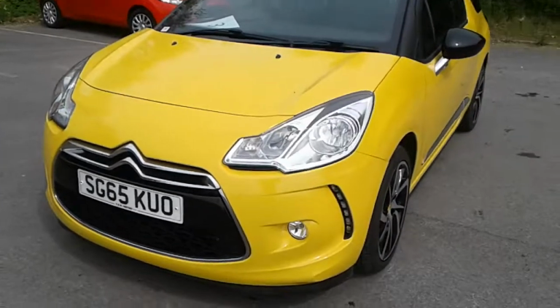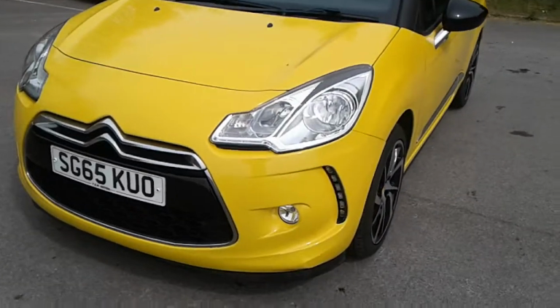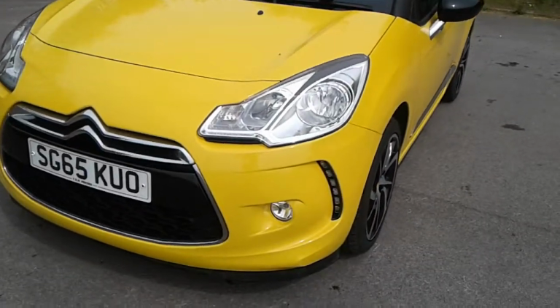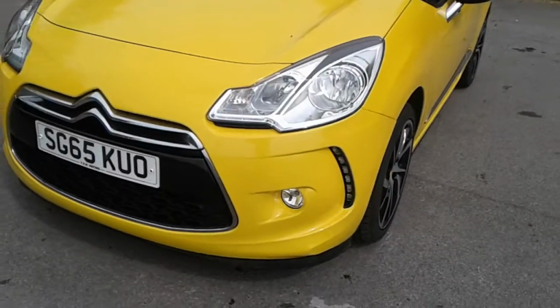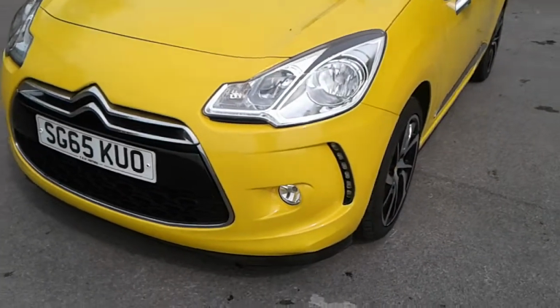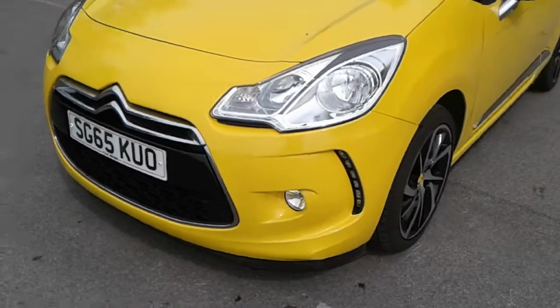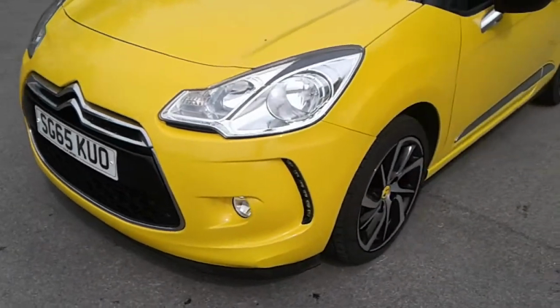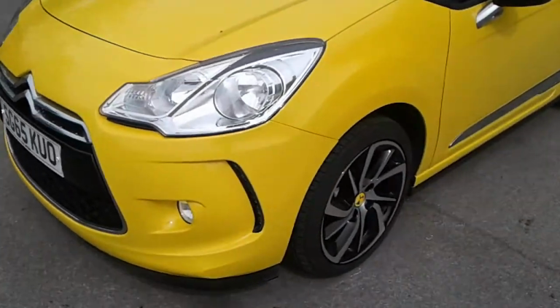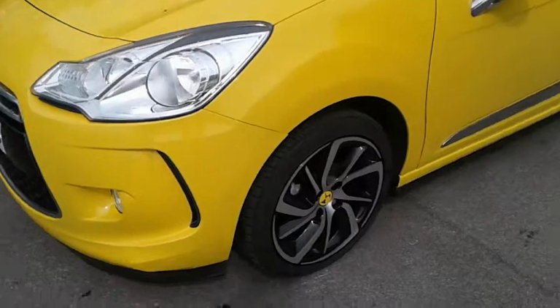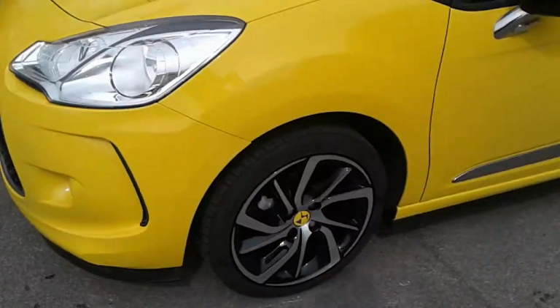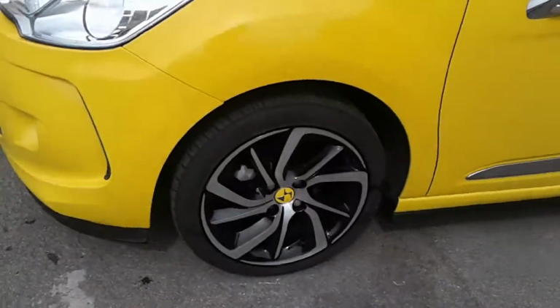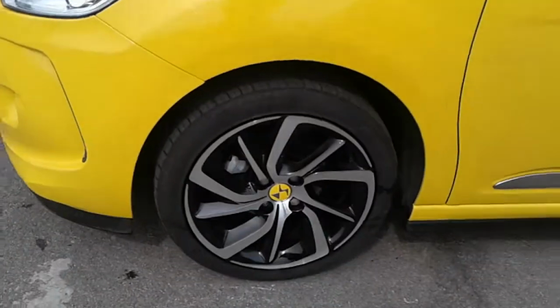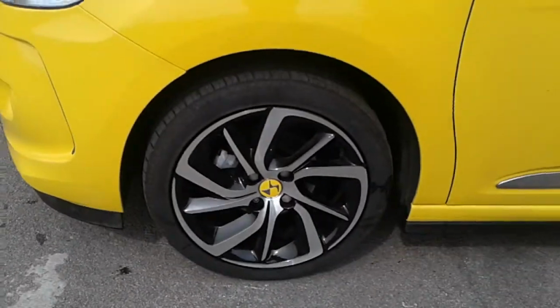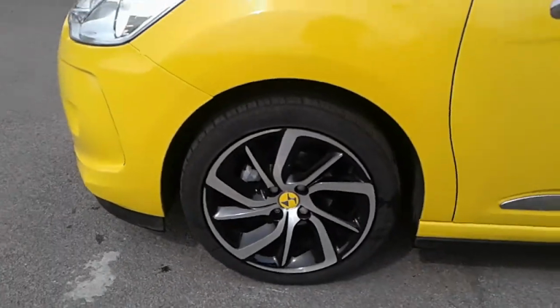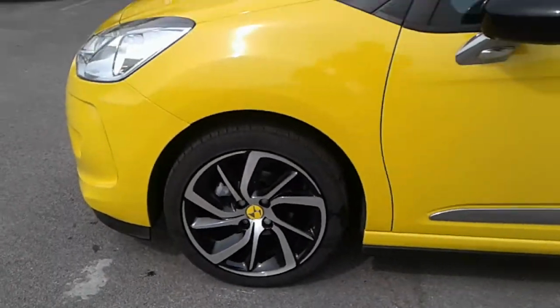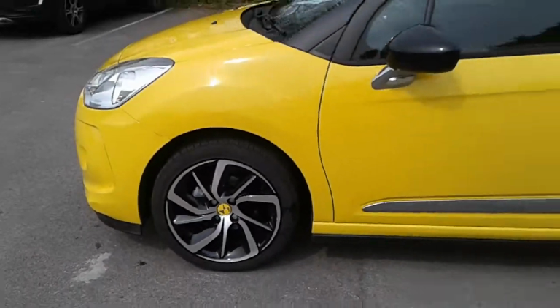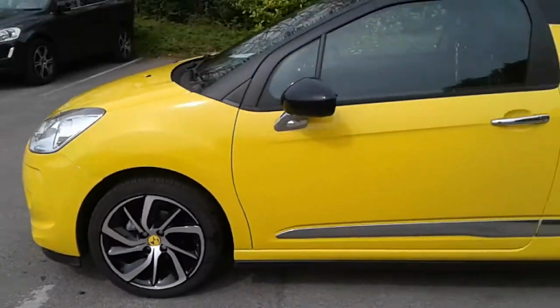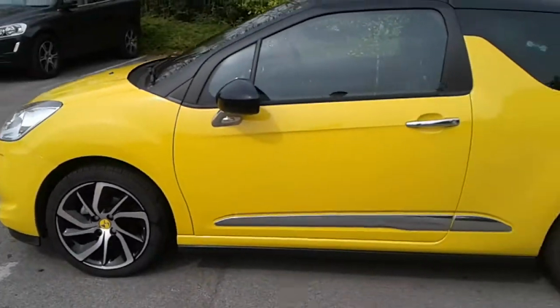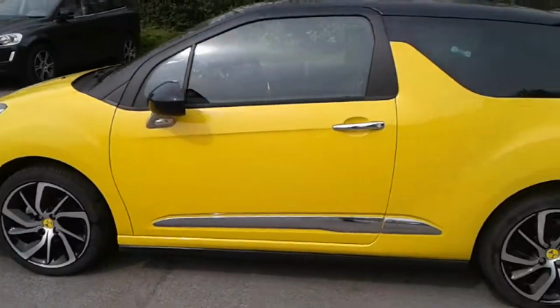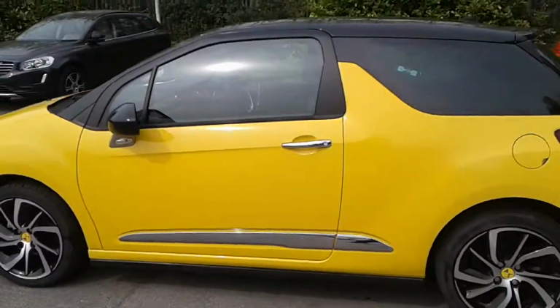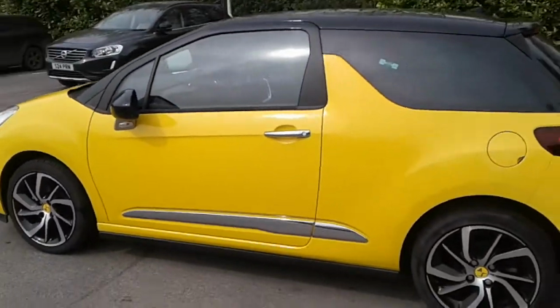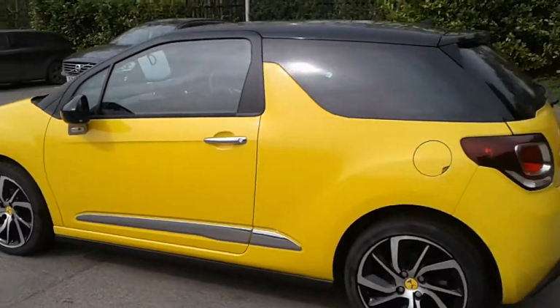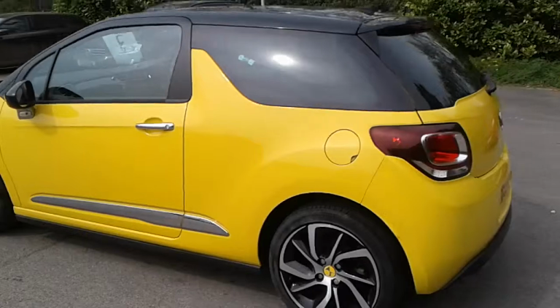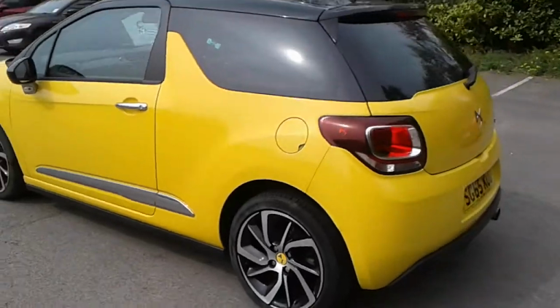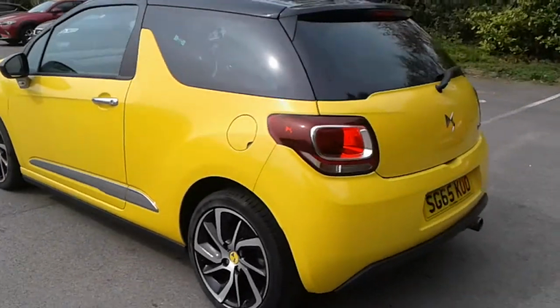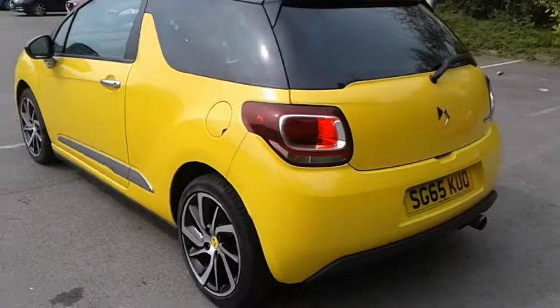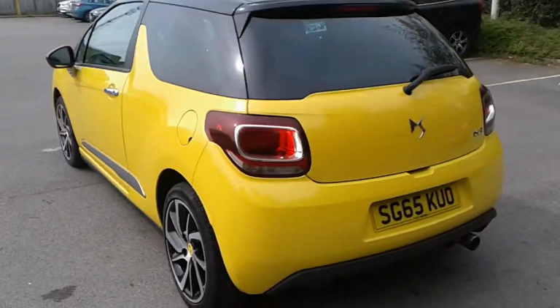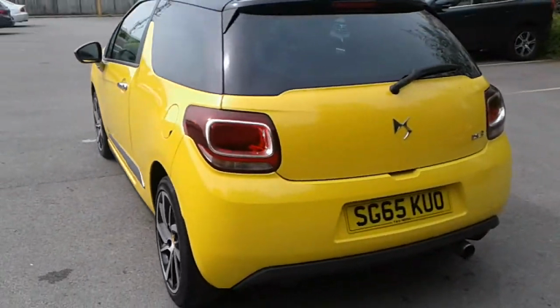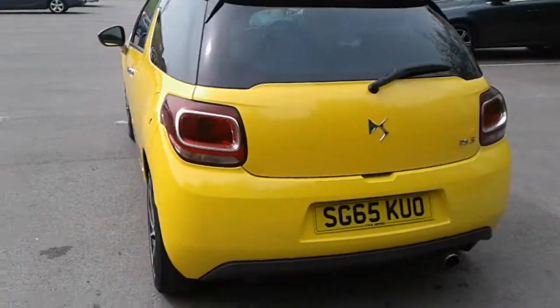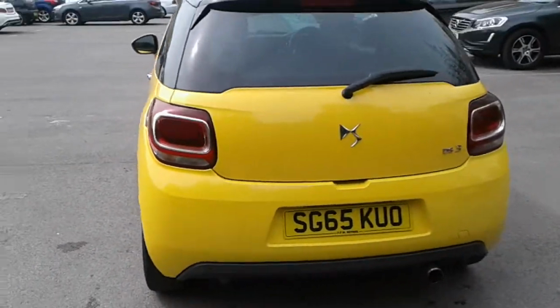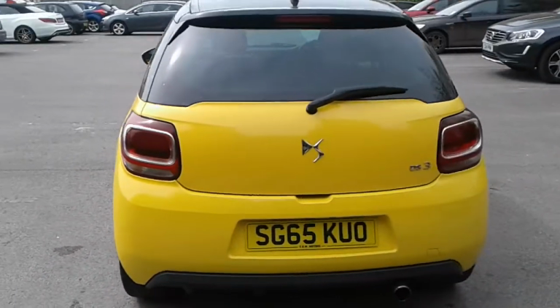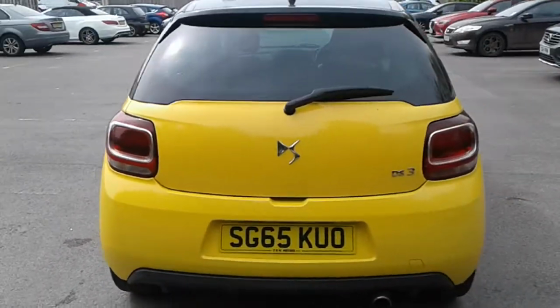It does come fitted with daytime running lights and front fog lamps, 17-inch alloy wheels, some nice chrome door handles, rear parking sensors, and a good-sized boot in the DS3.